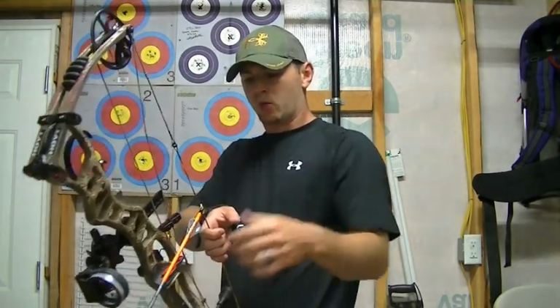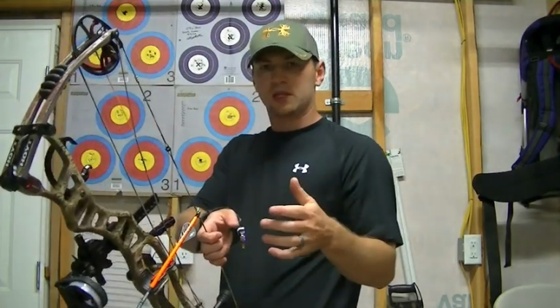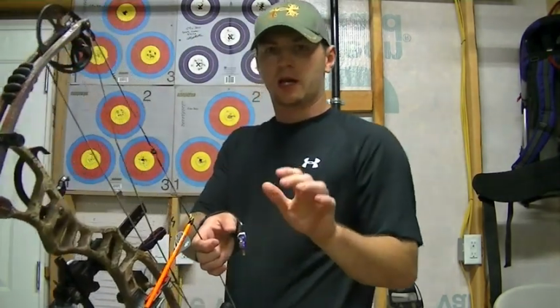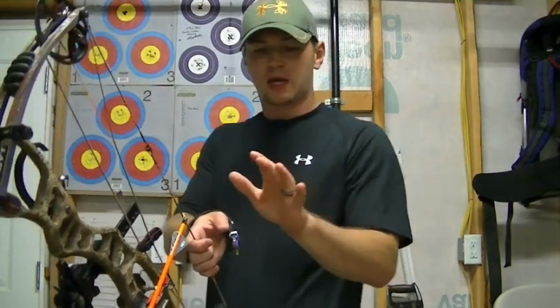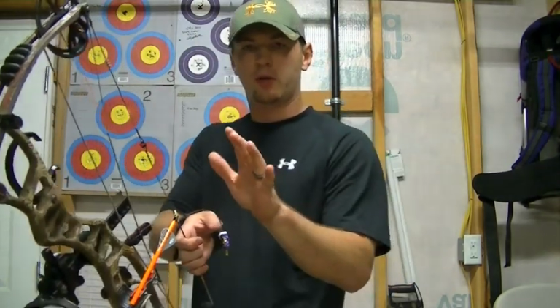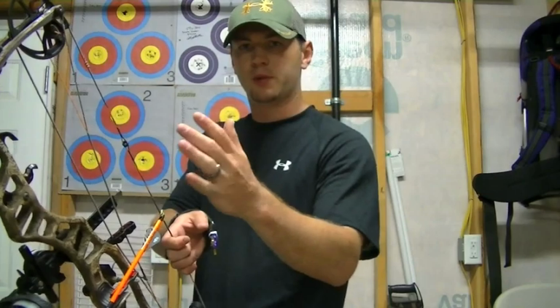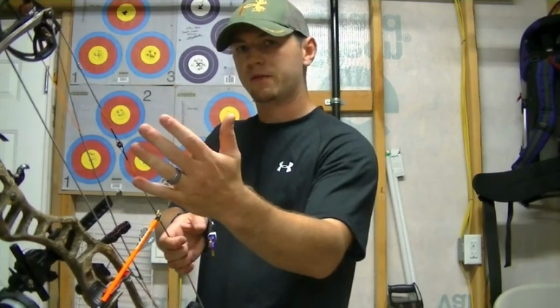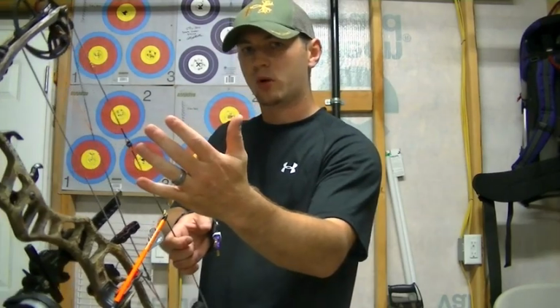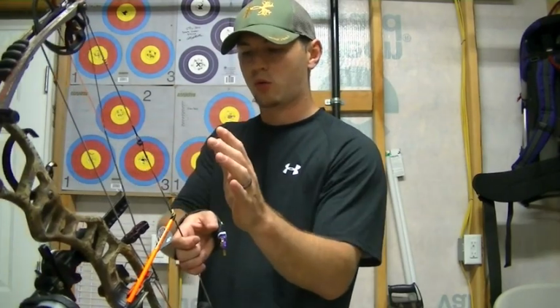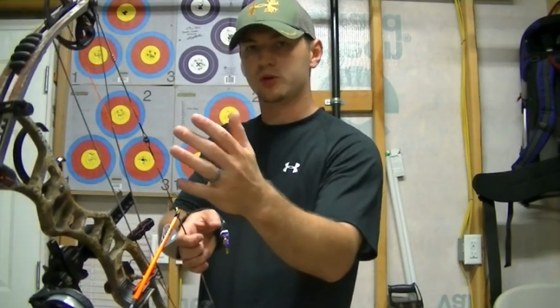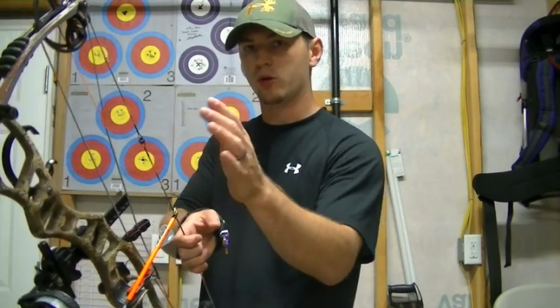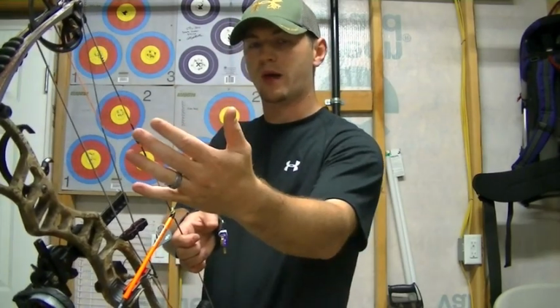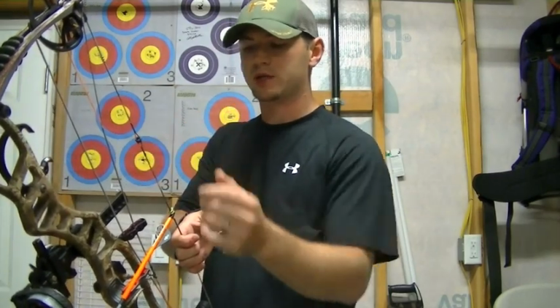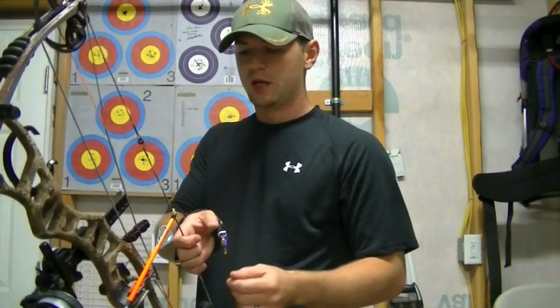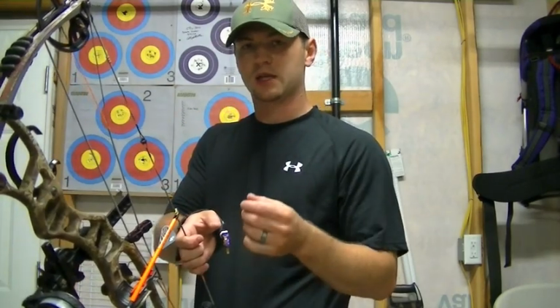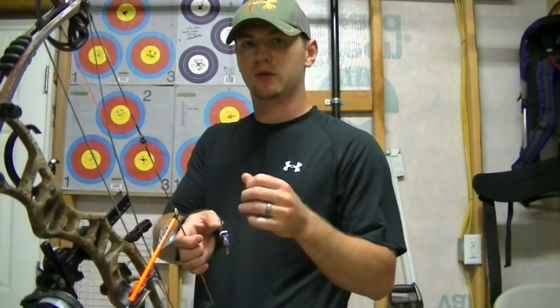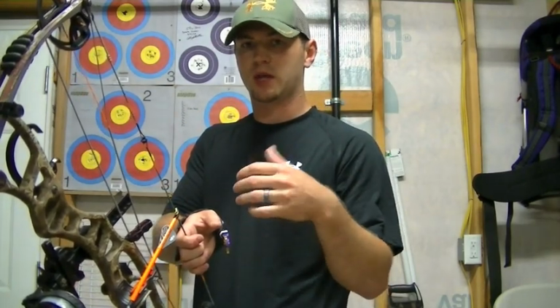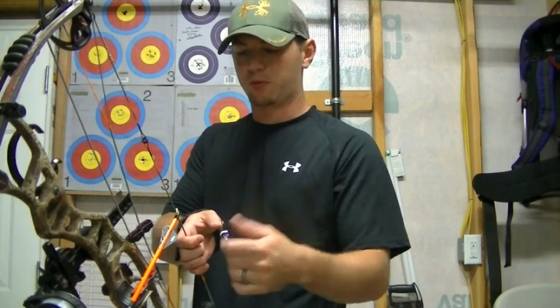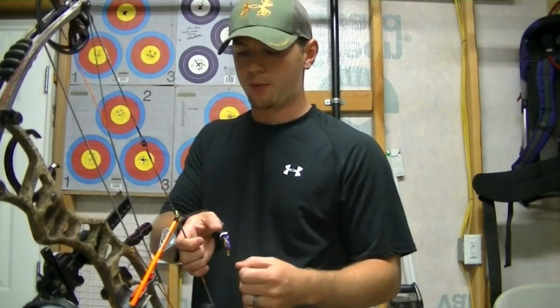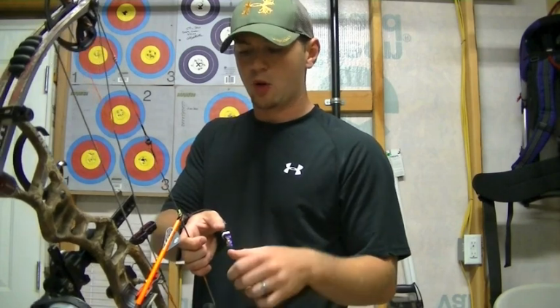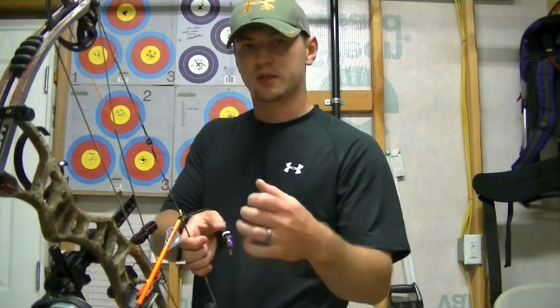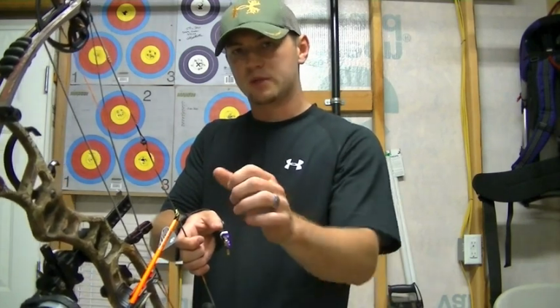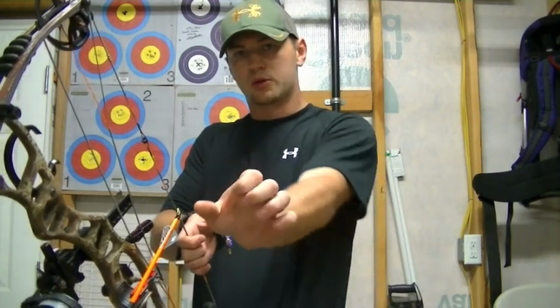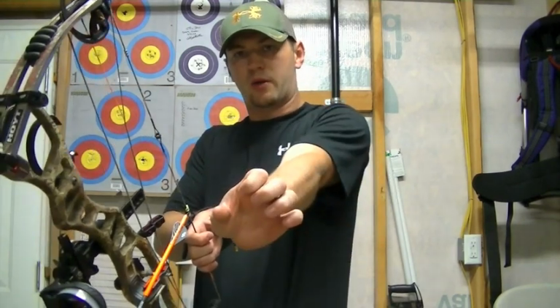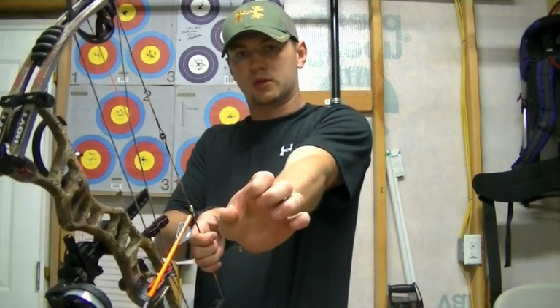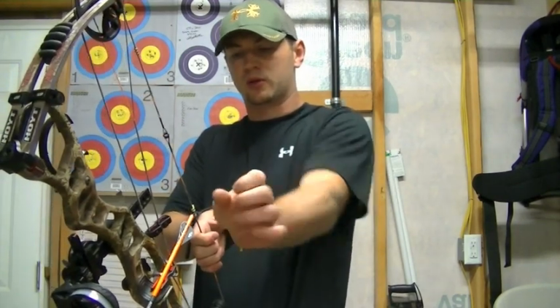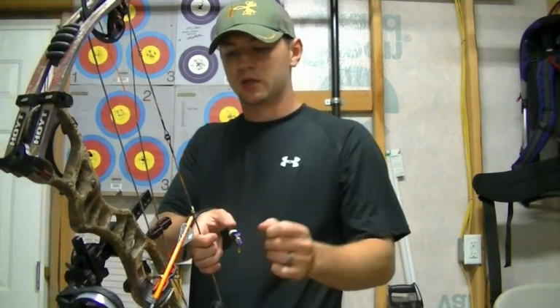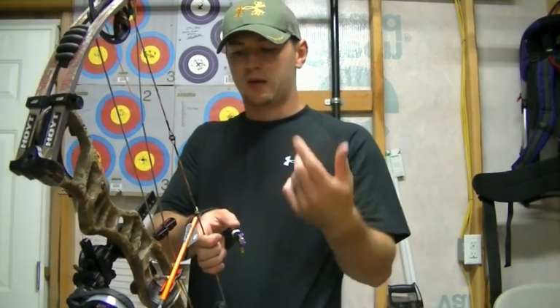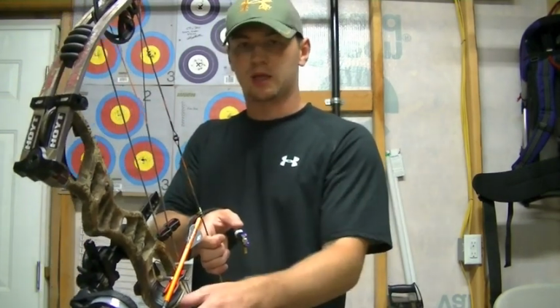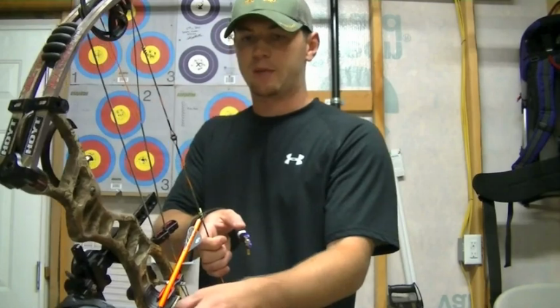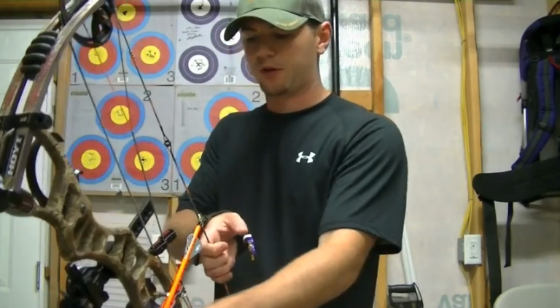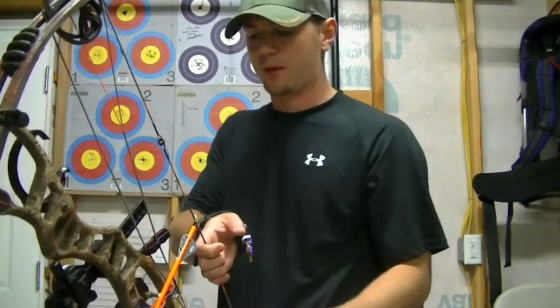What you'll see a lot of times is a guy who will push the pinky forward or roll the bow that direction, and that's going to give you a tail left through paper. Or you'll see the opposite, where they push the thumb towards the target too much, and that's going to give you the opposite effect through paper.